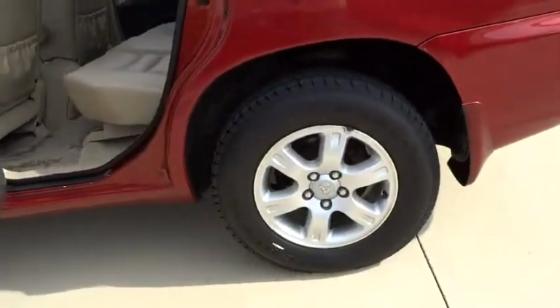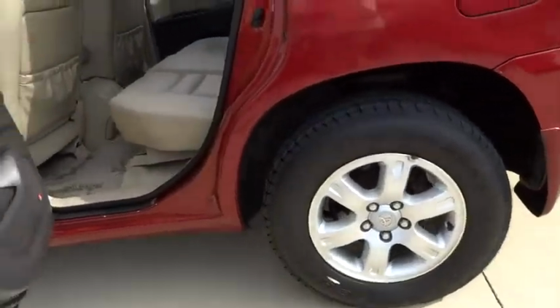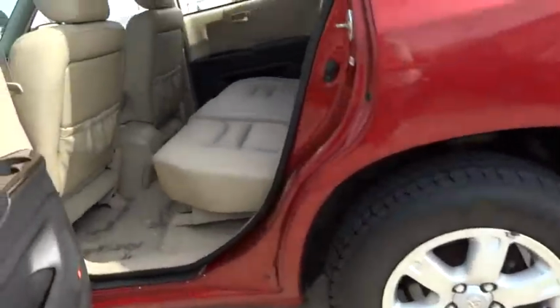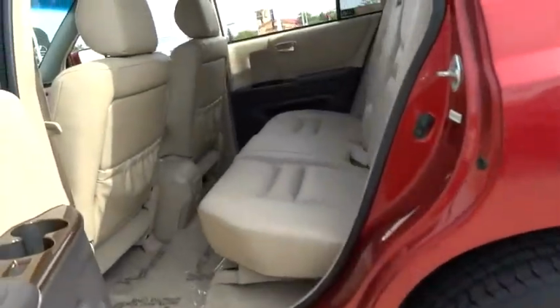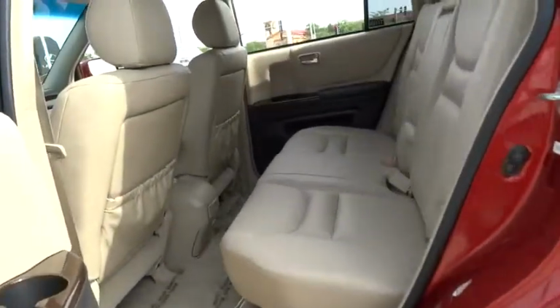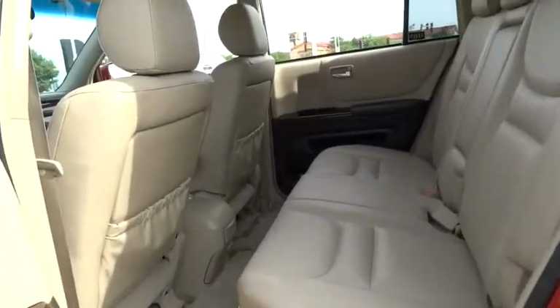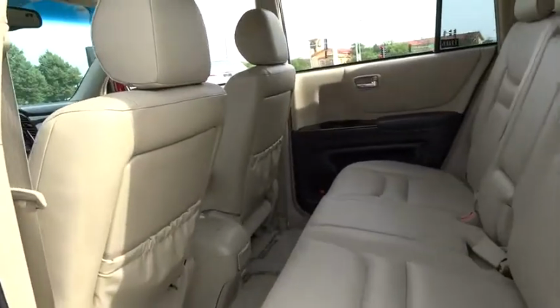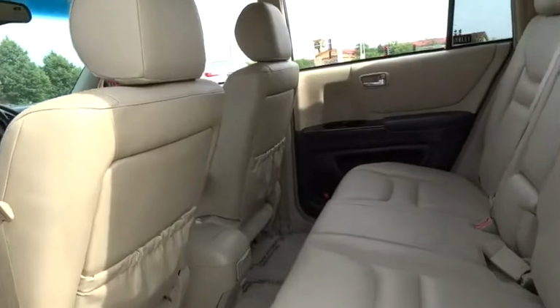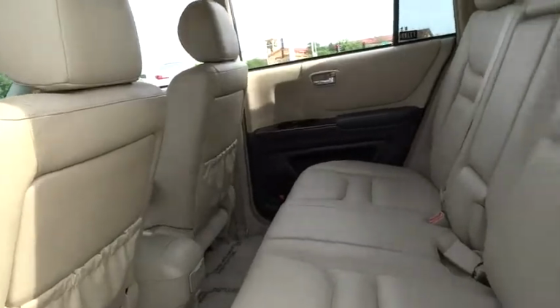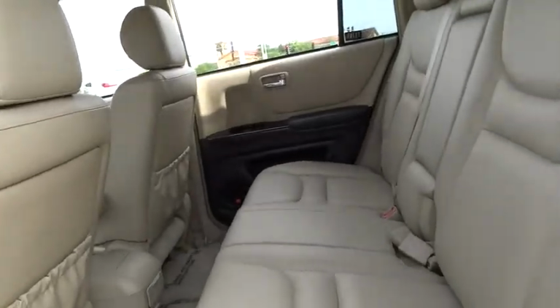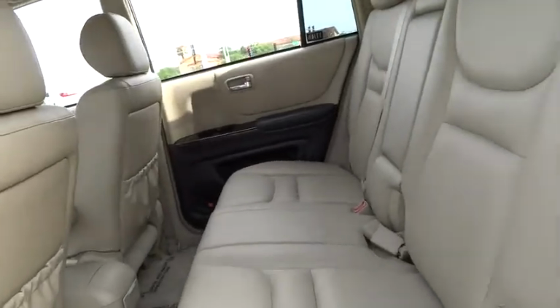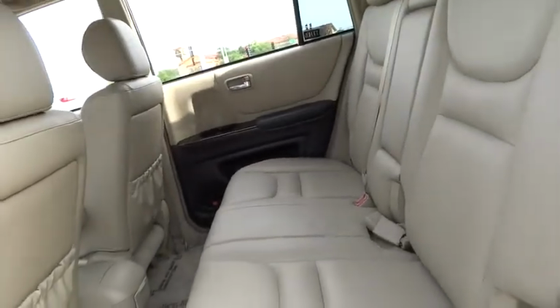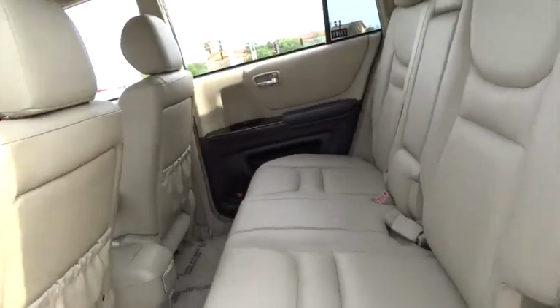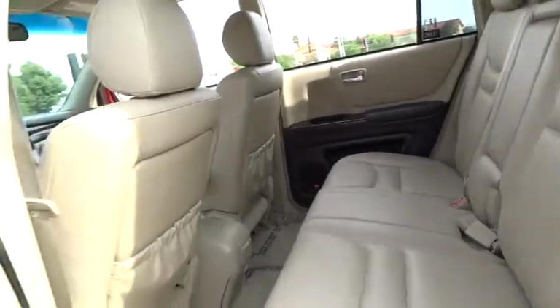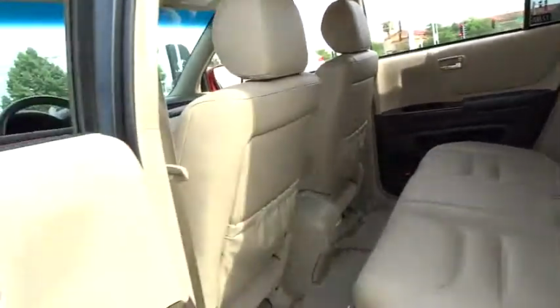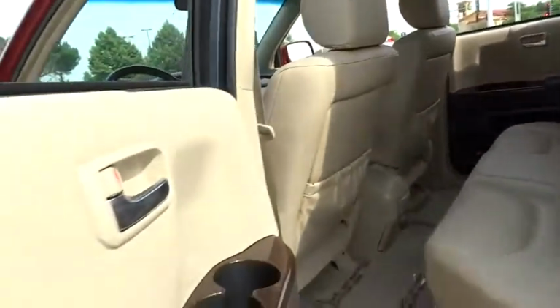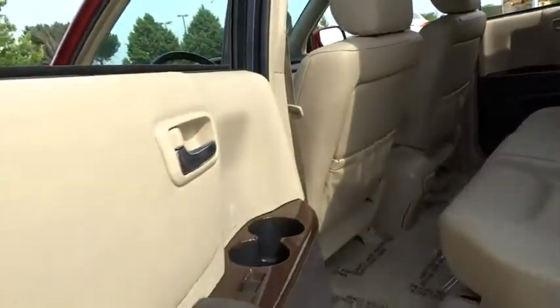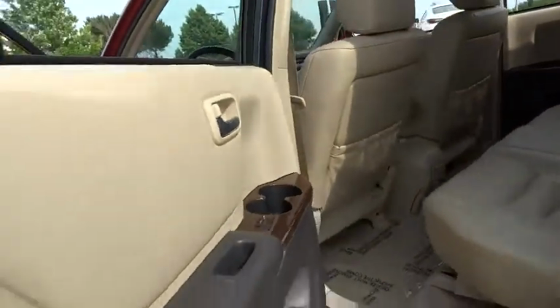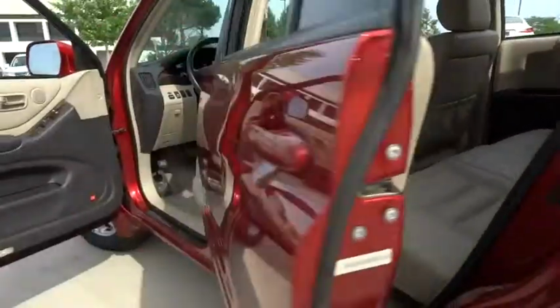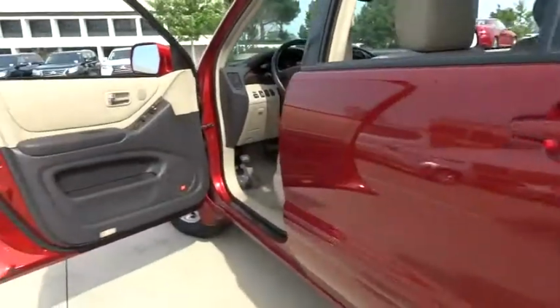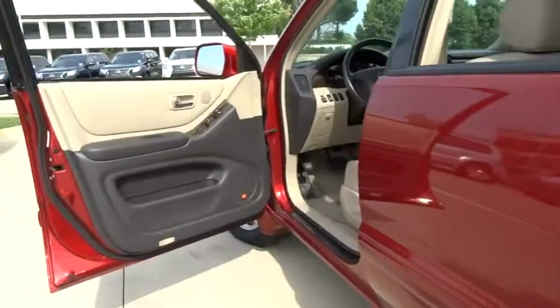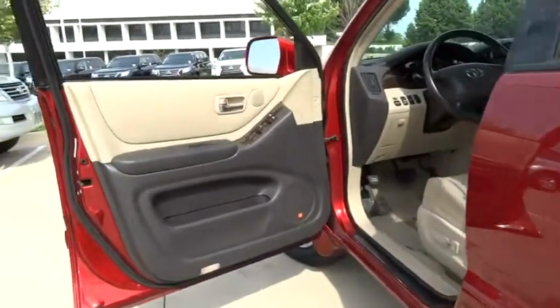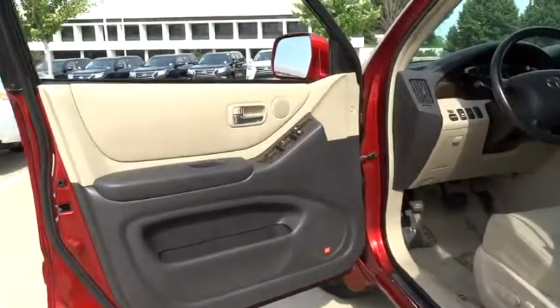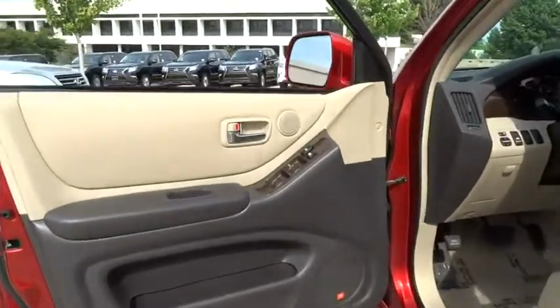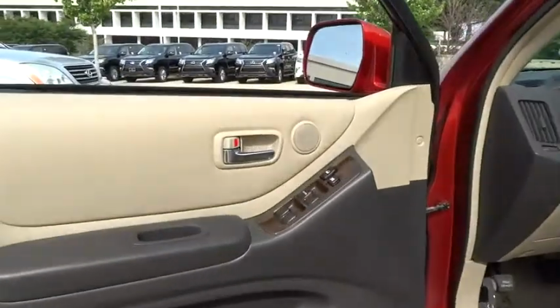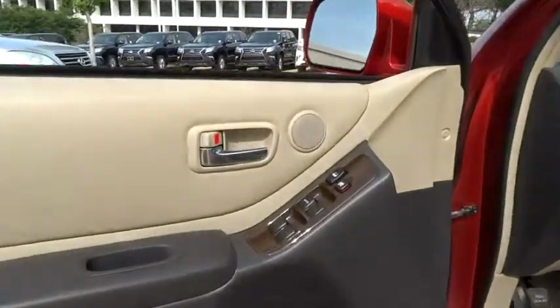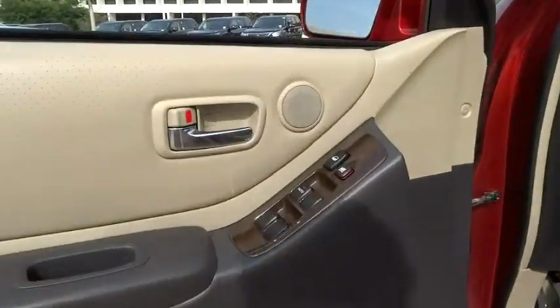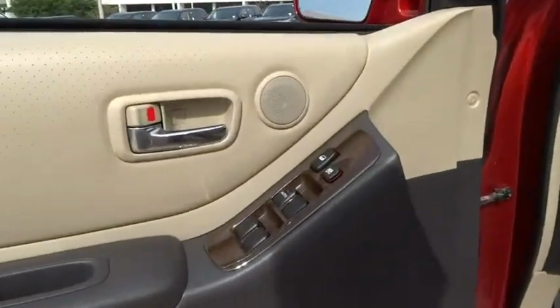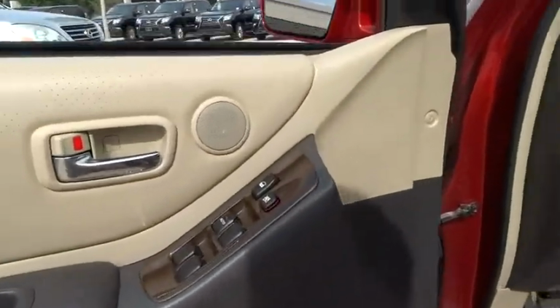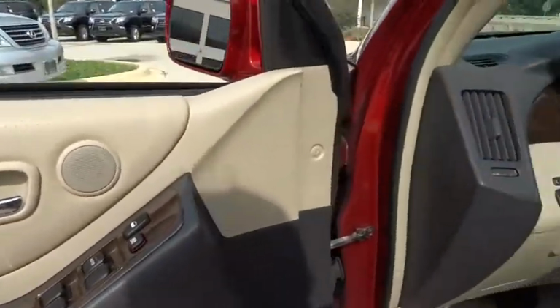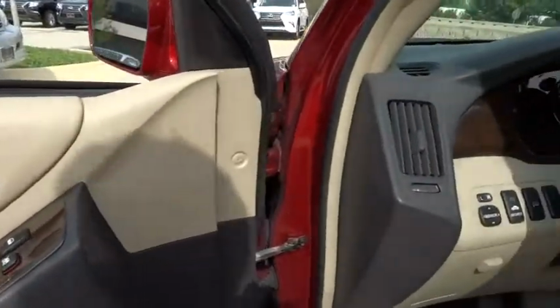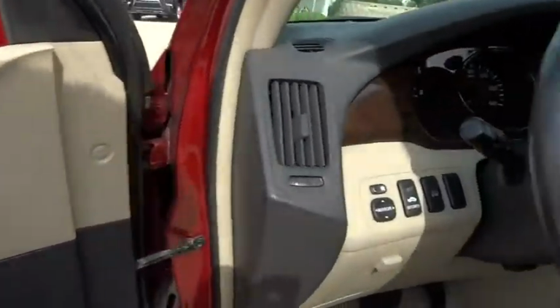Power door locks, bucket seats, passenger airbag, CD player, air conditioning, intermittent wipers, brake assist, variable speed, front reading lamps, cloth seats, driver vanity mirror.